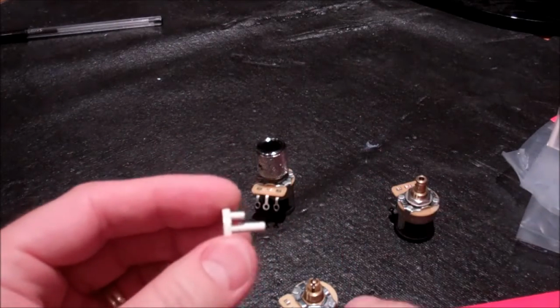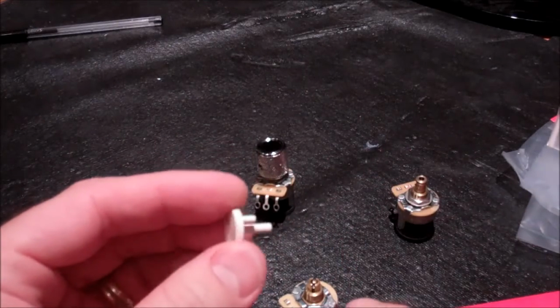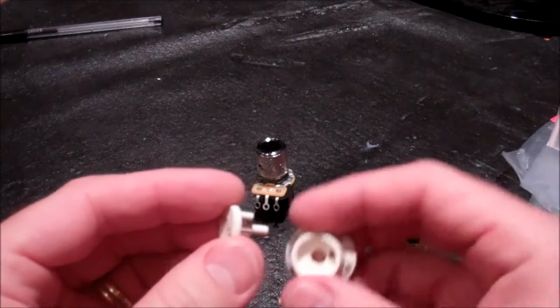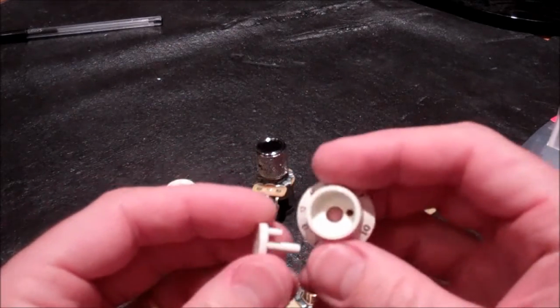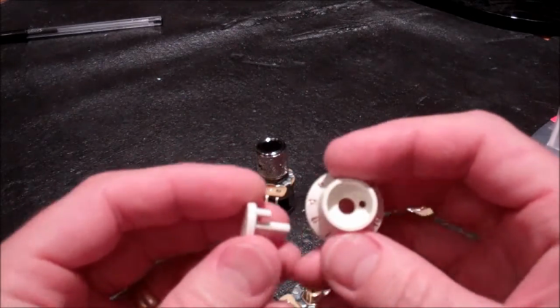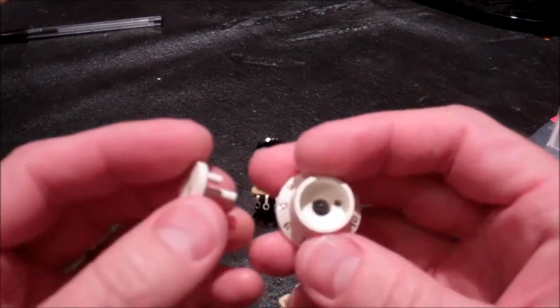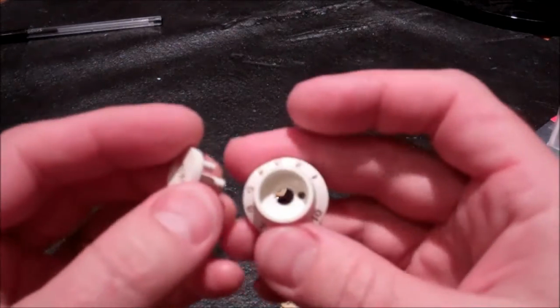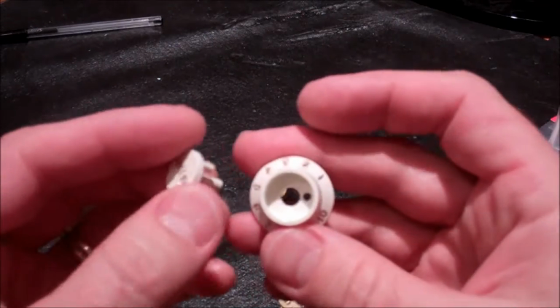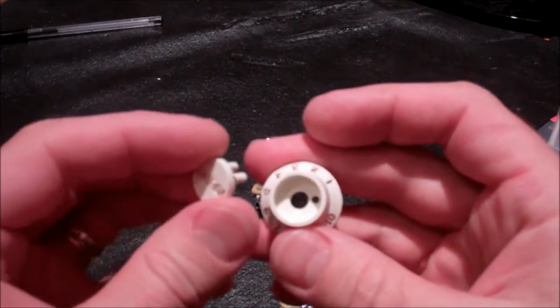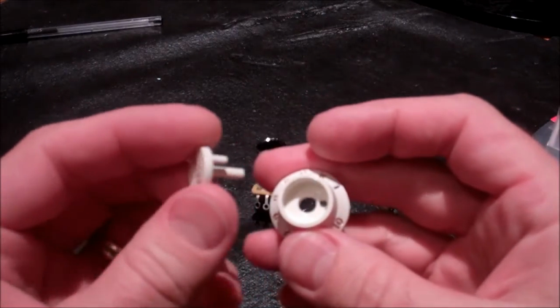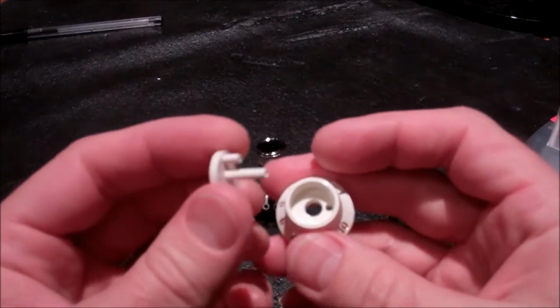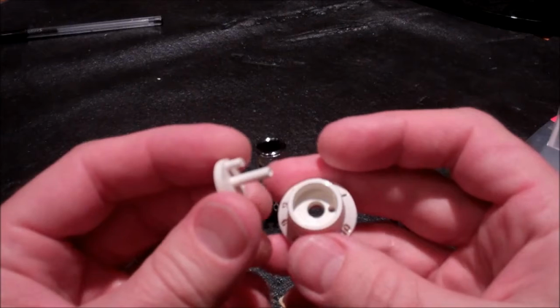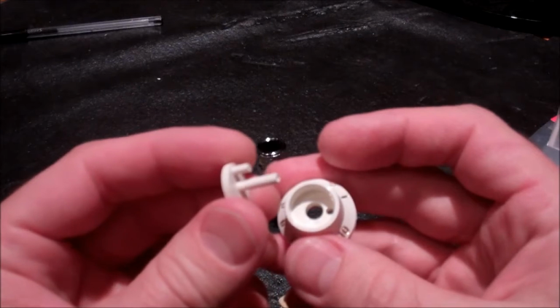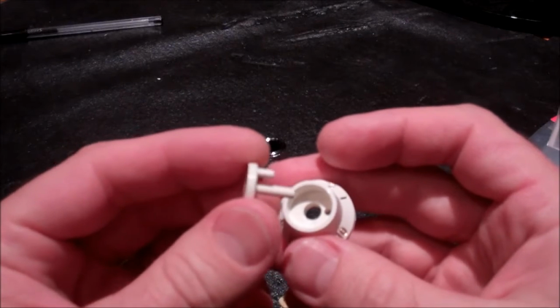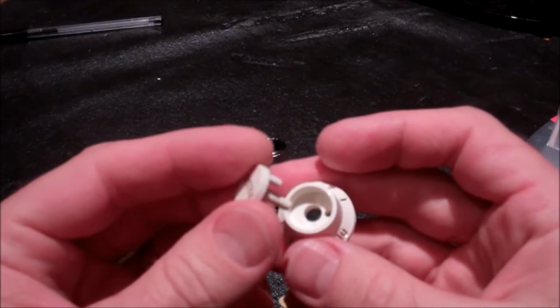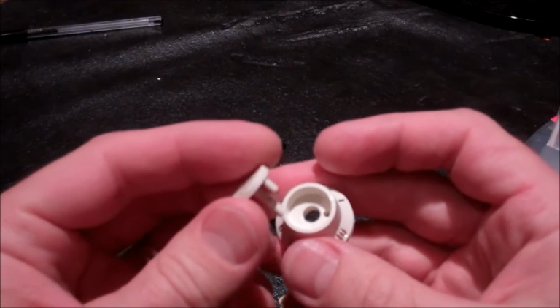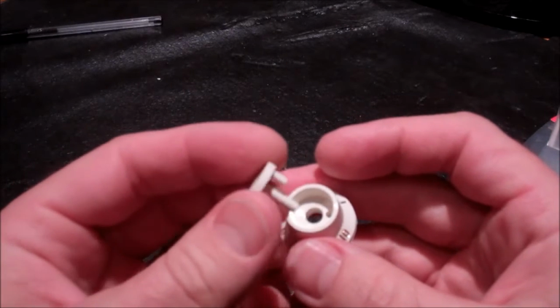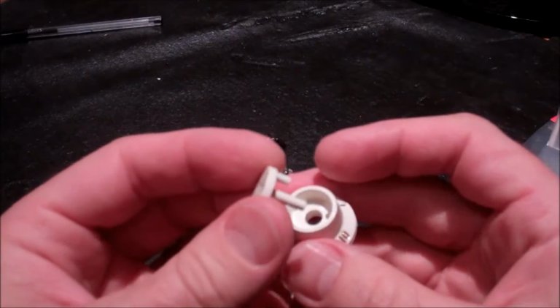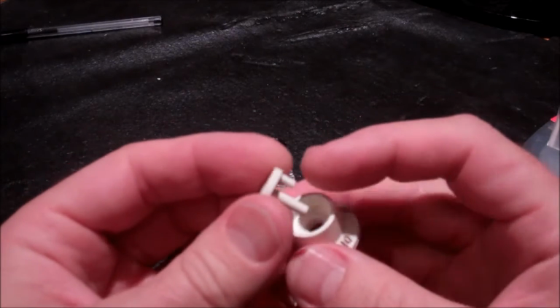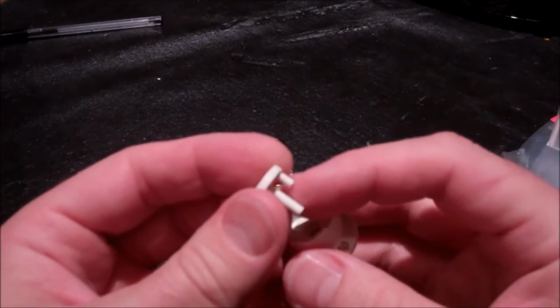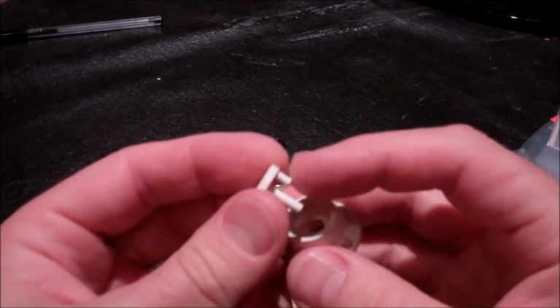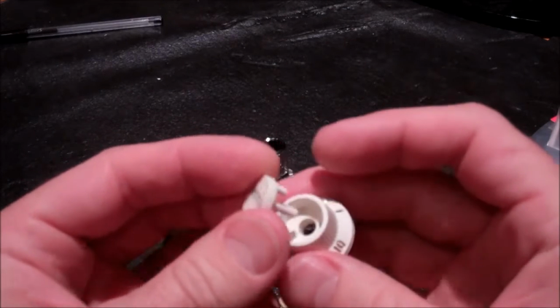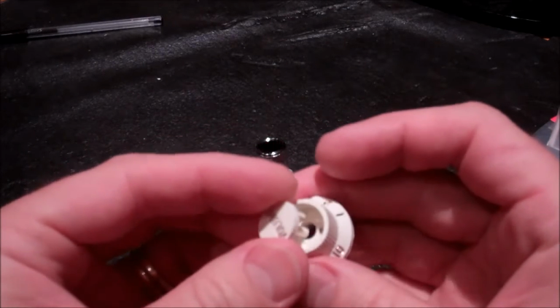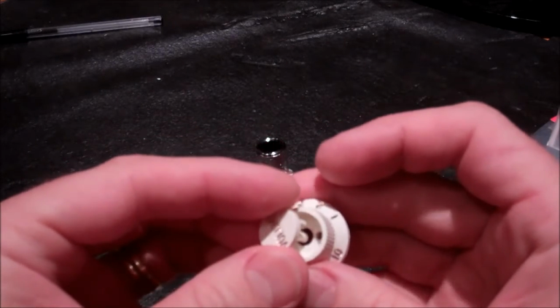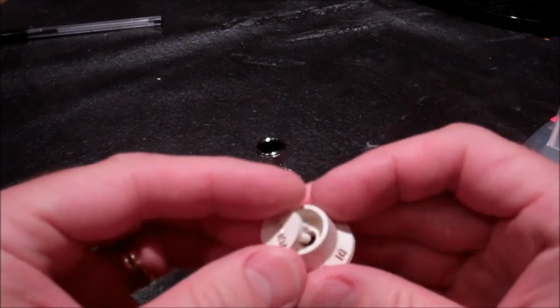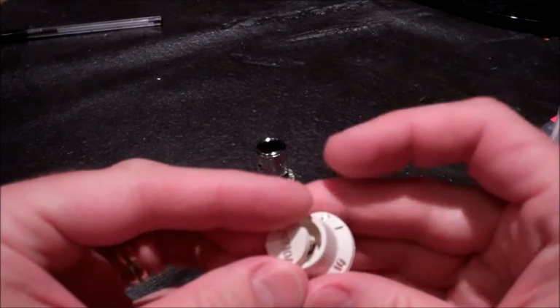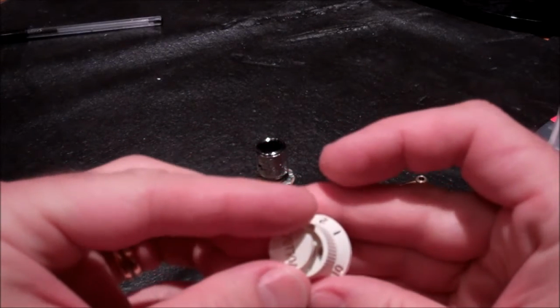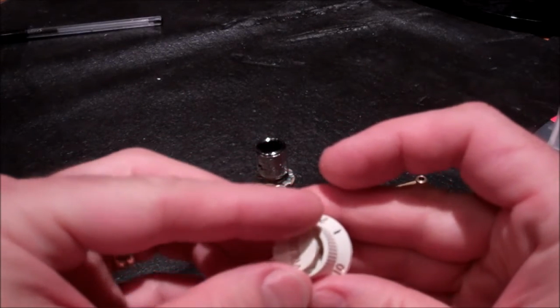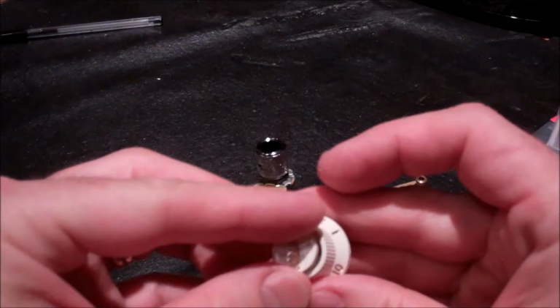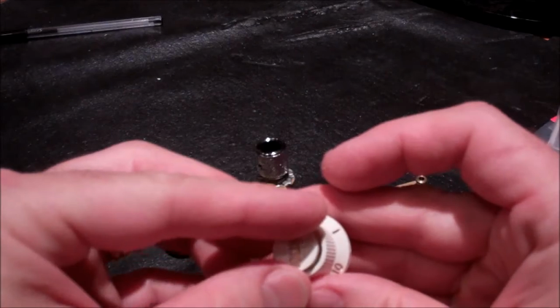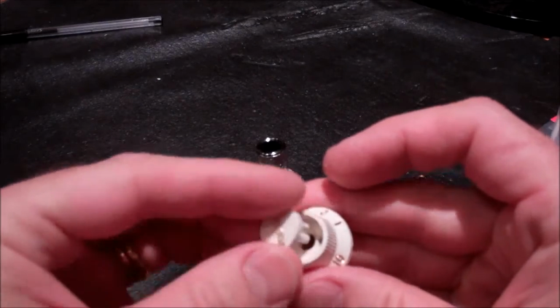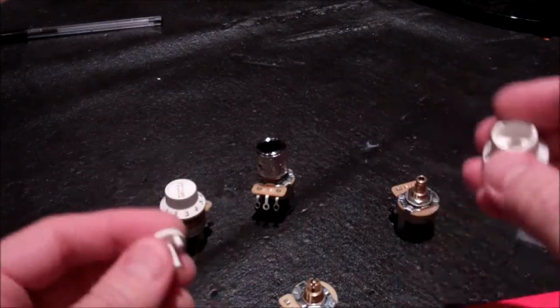For the Strat, the cap looks like this — there's a center post and another little tab that keep it retained in there.